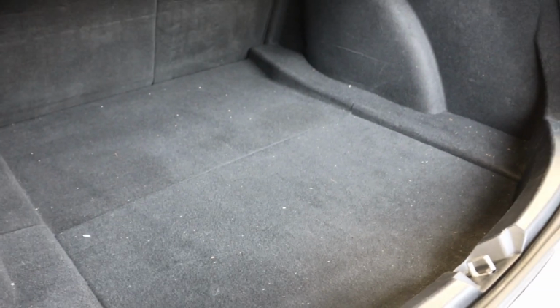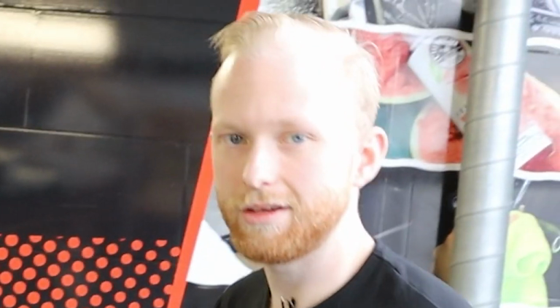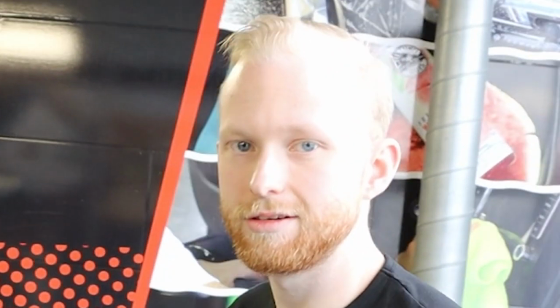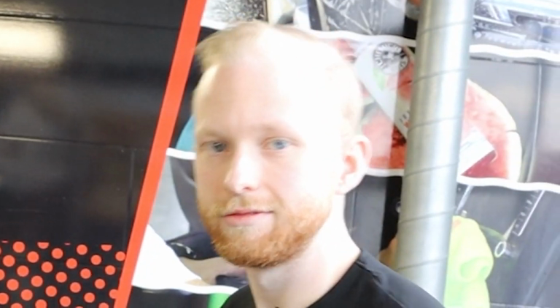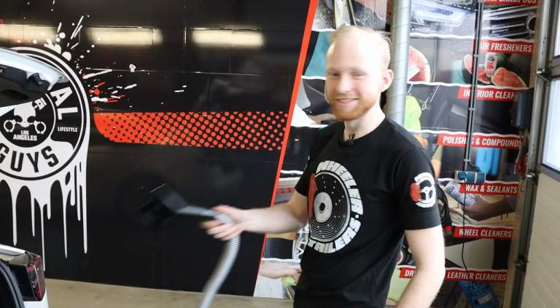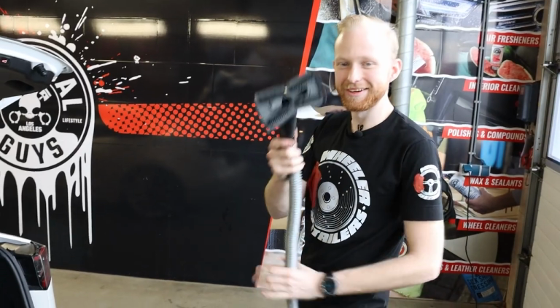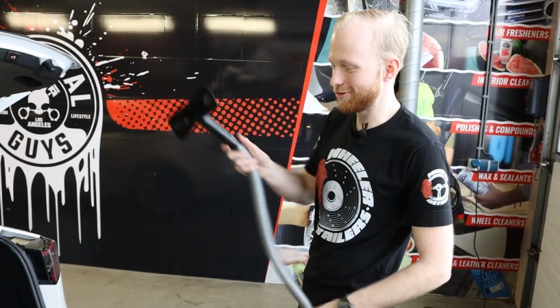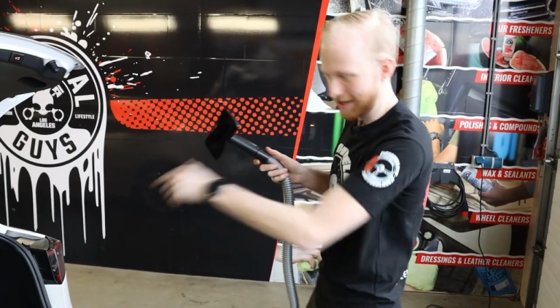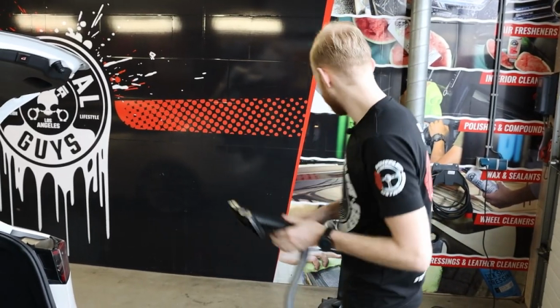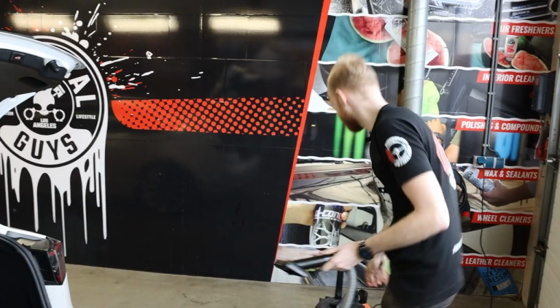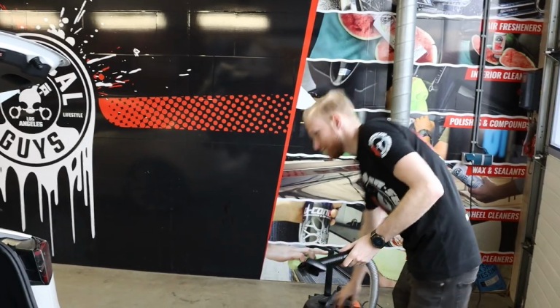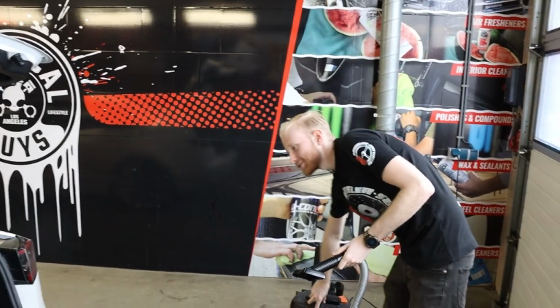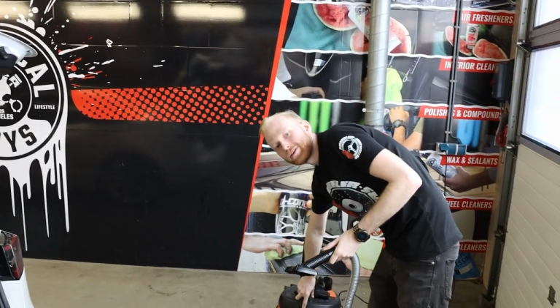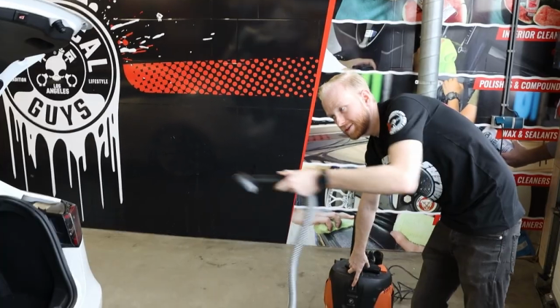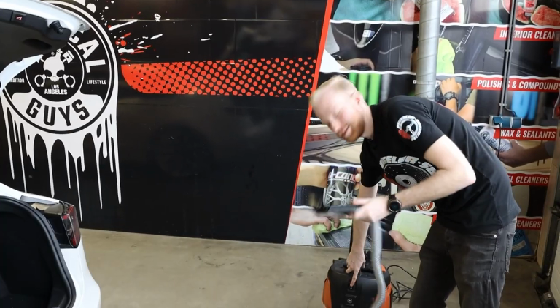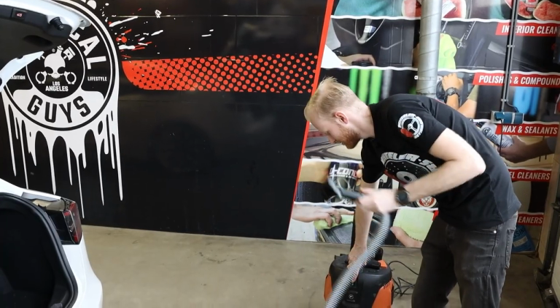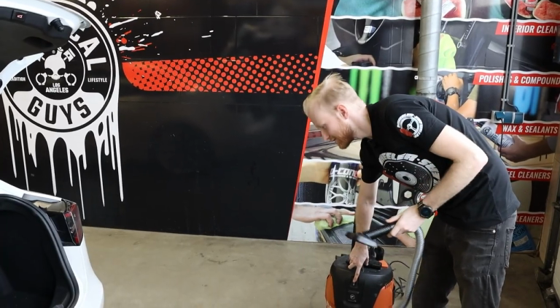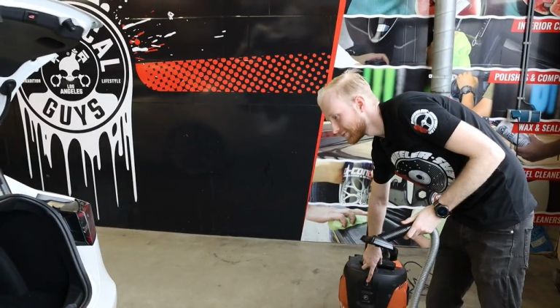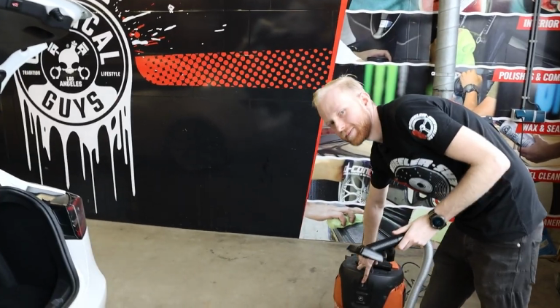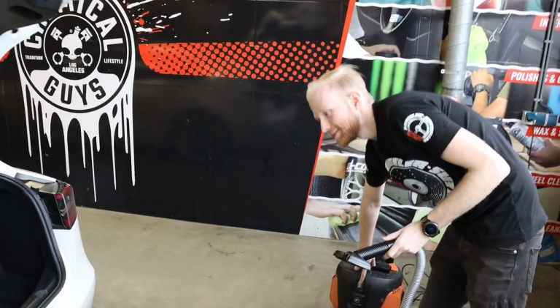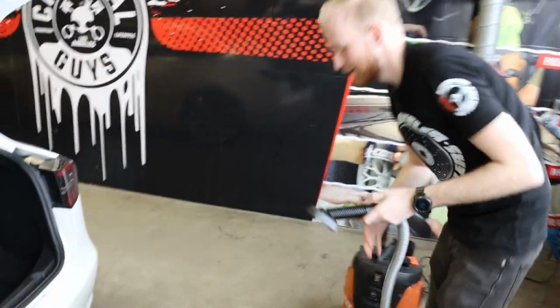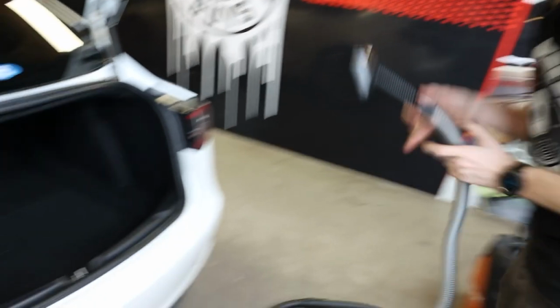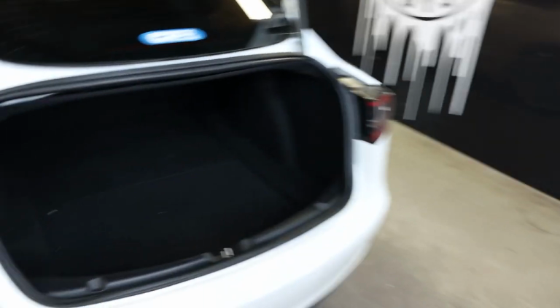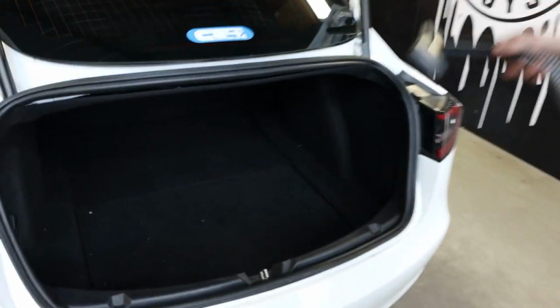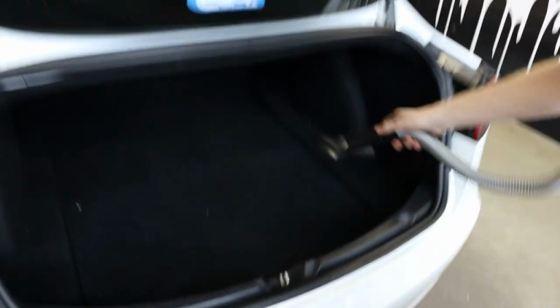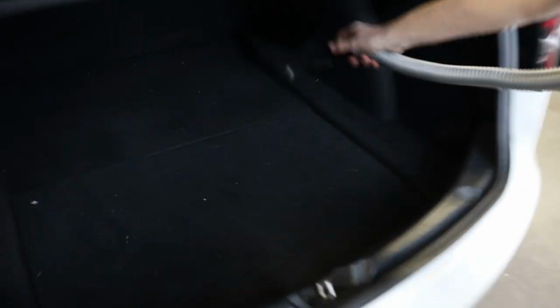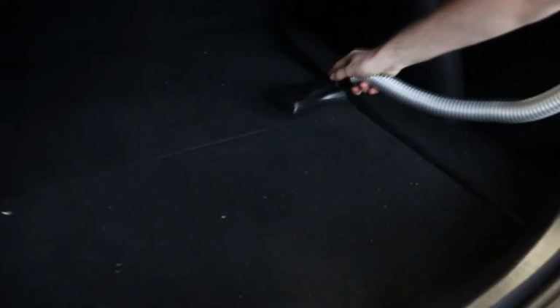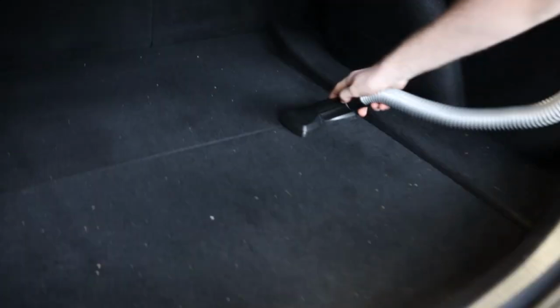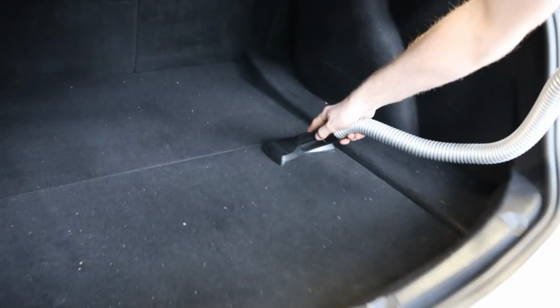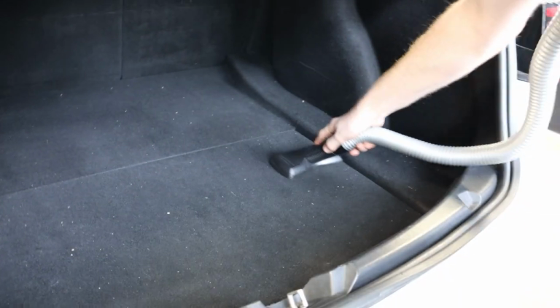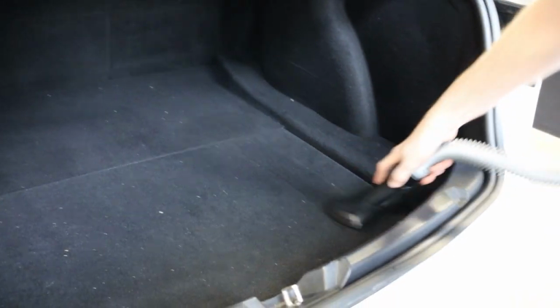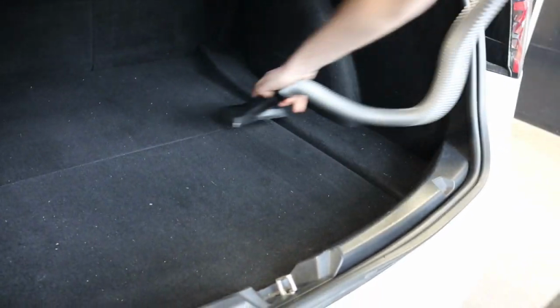Let's go! Now I'm going to do this back trunk with the Fur Eater.